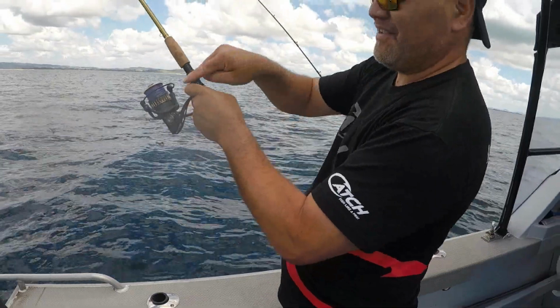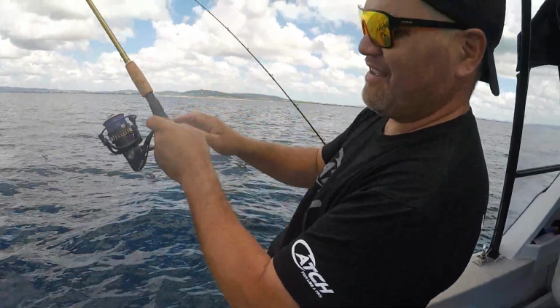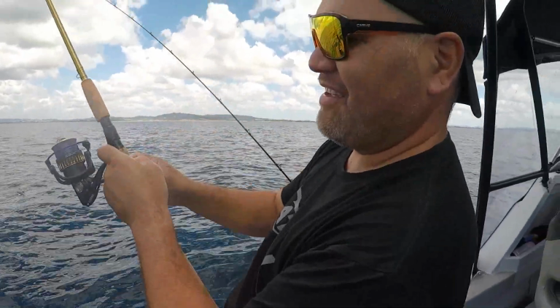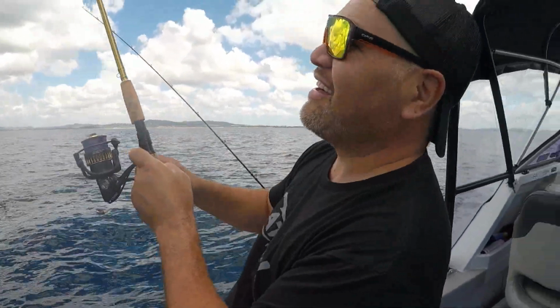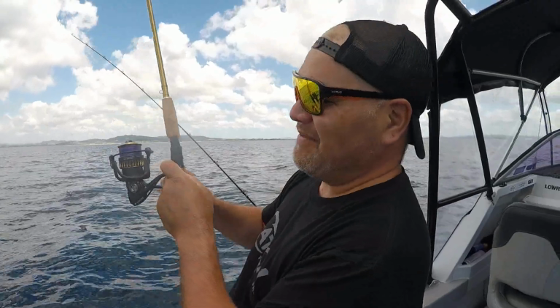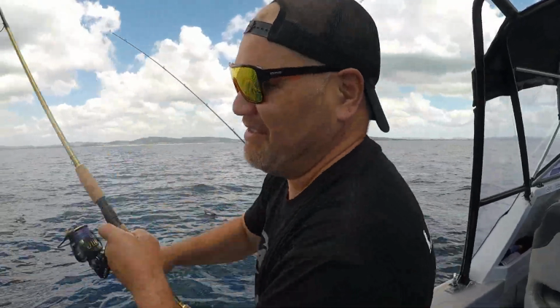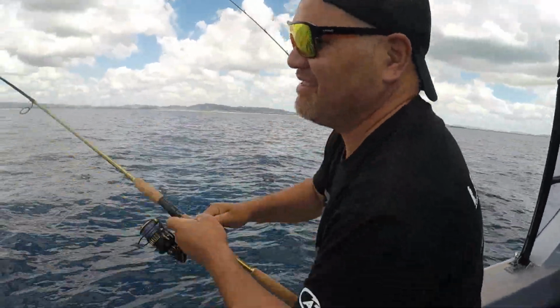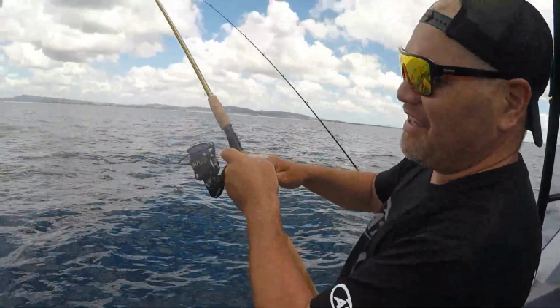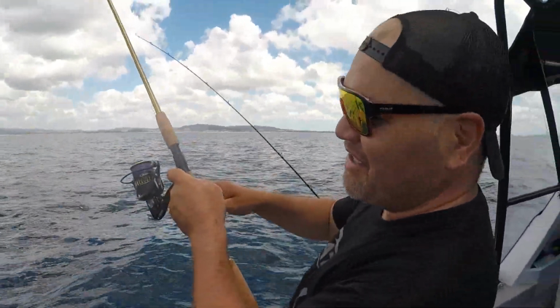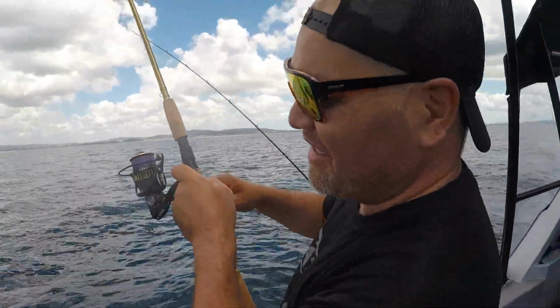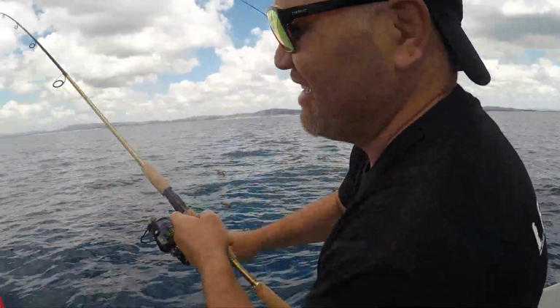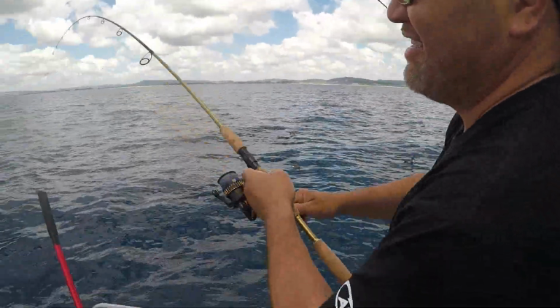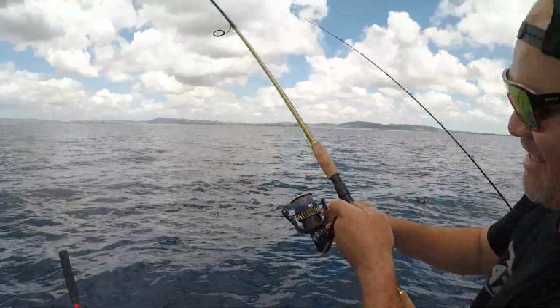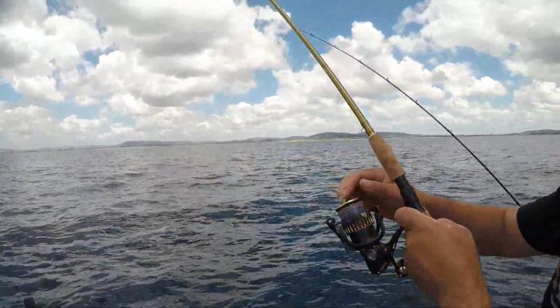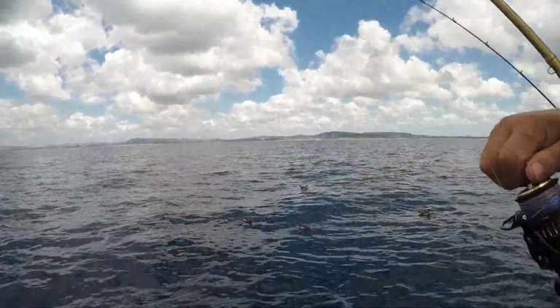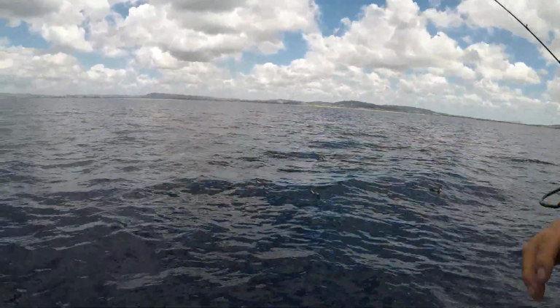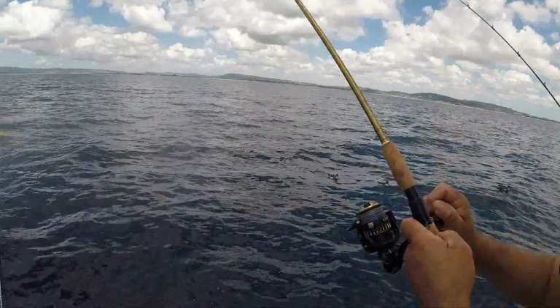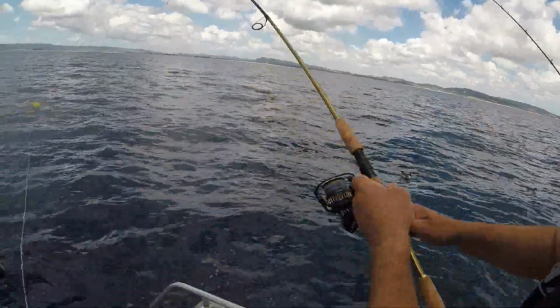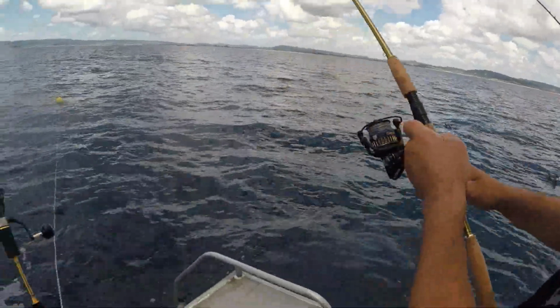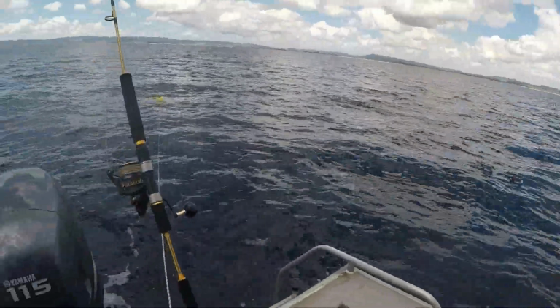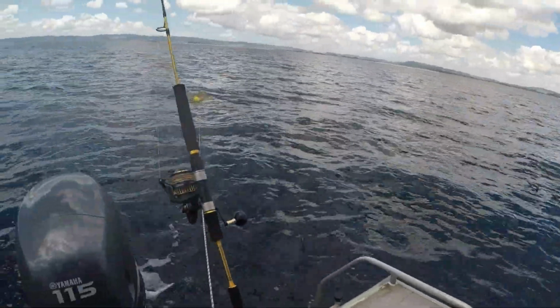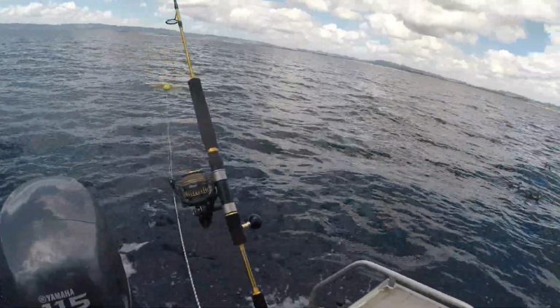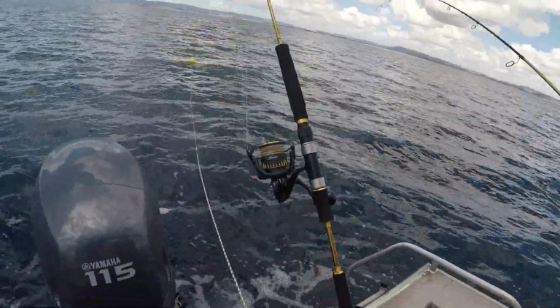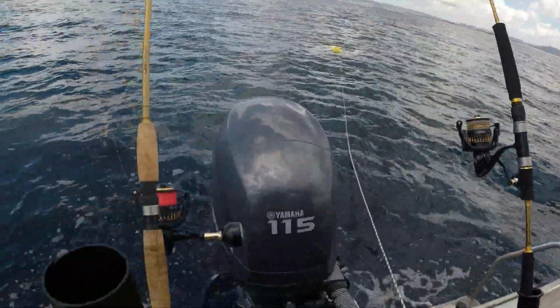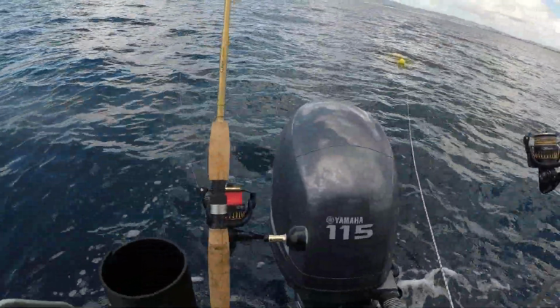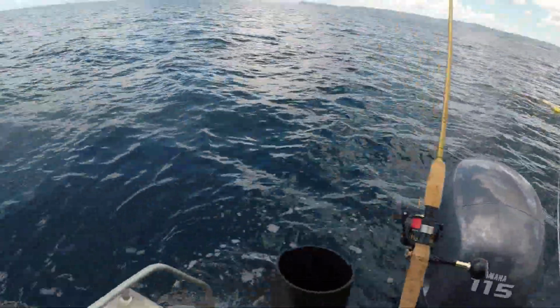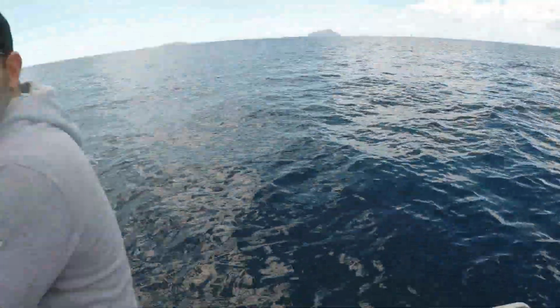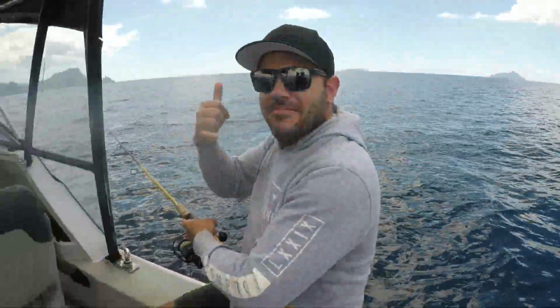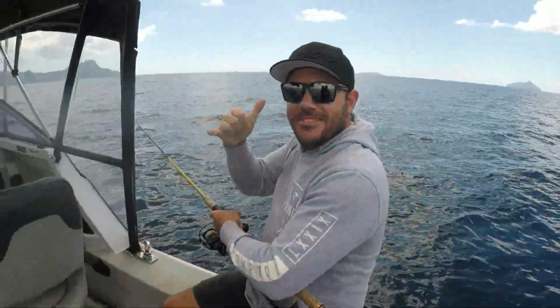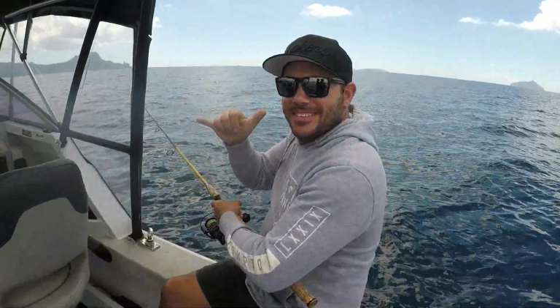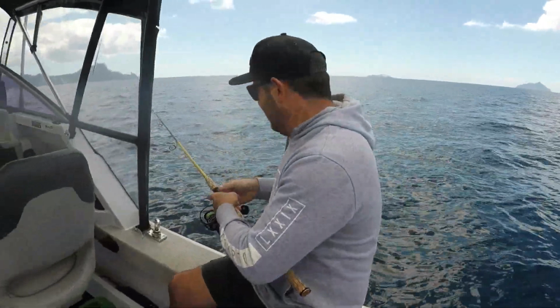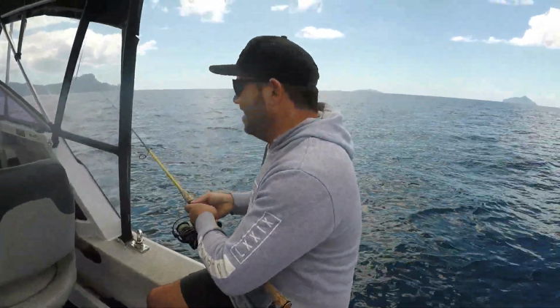What's this lure we're using now, Jace? Tenya jig head — tenya! Oh look at that, there we go. Get him up — so there we got all the catch gear out here today, got the bro over here slaying as usual.